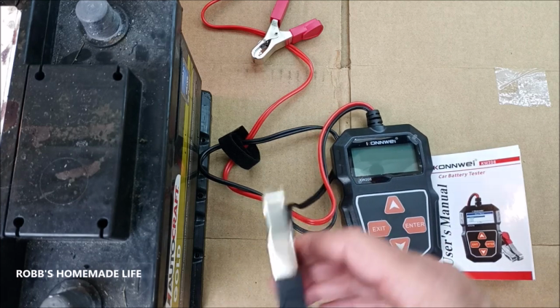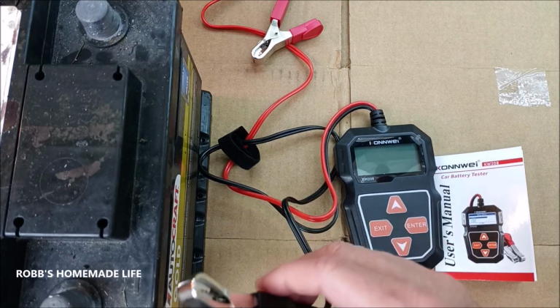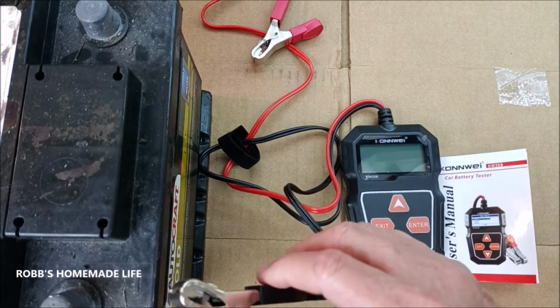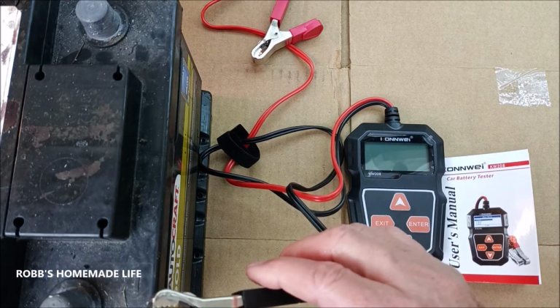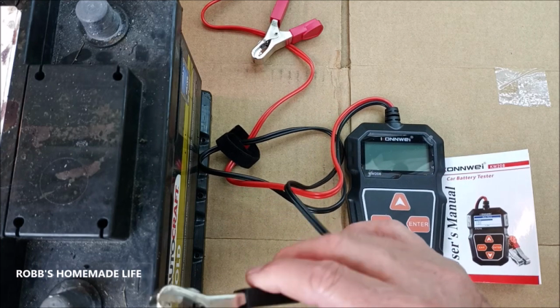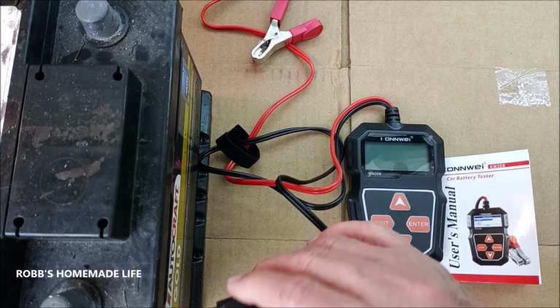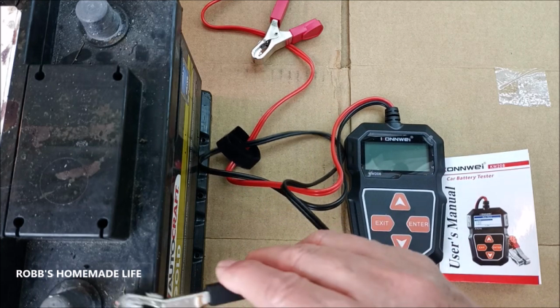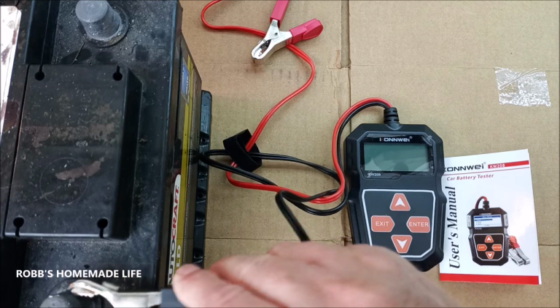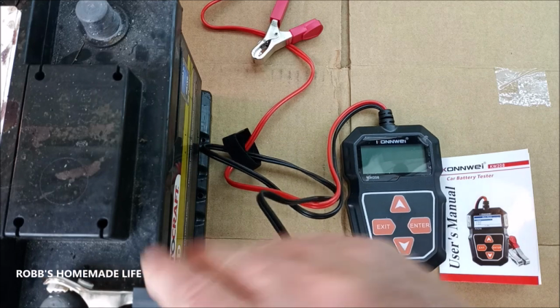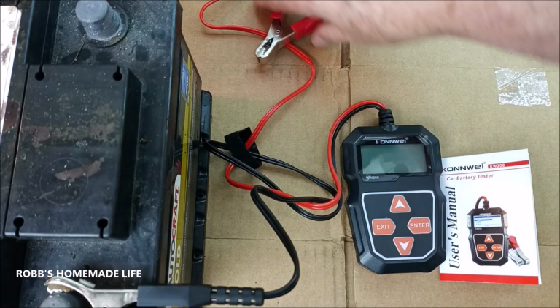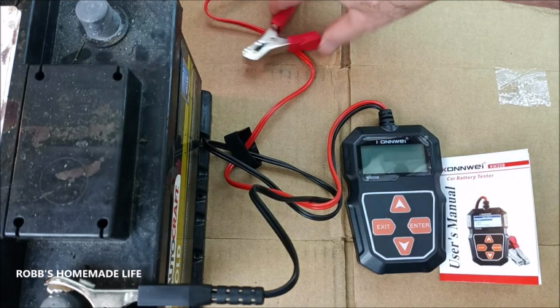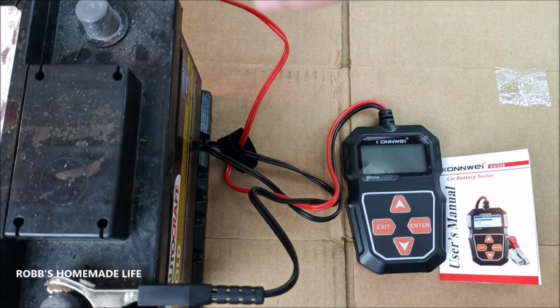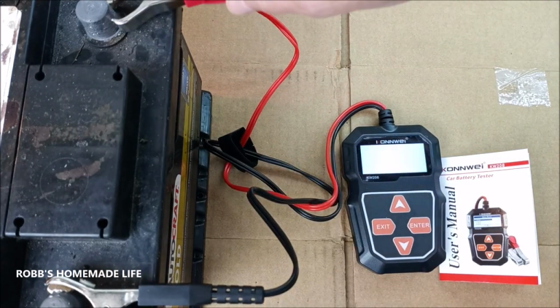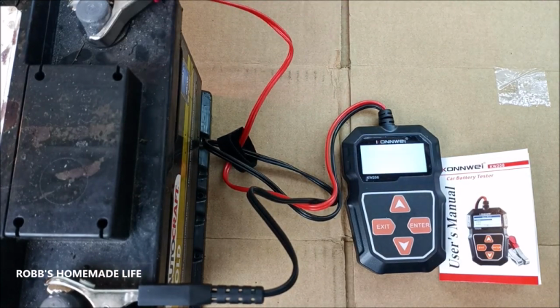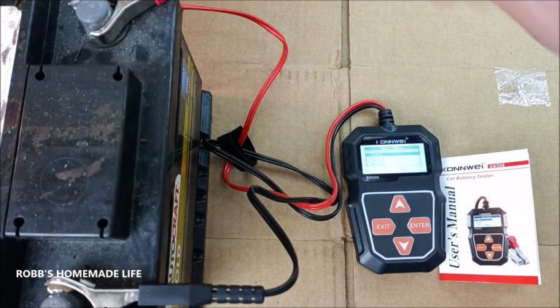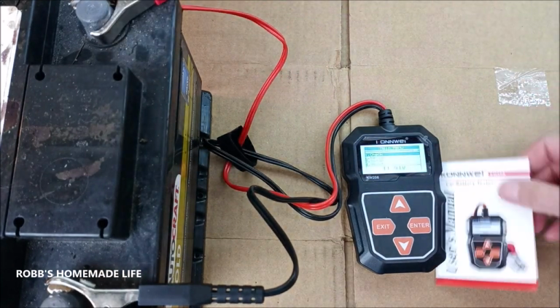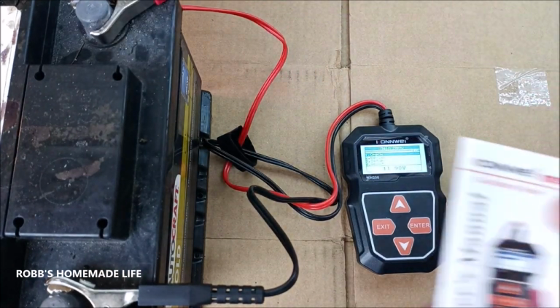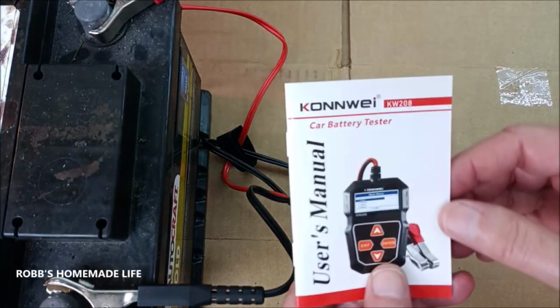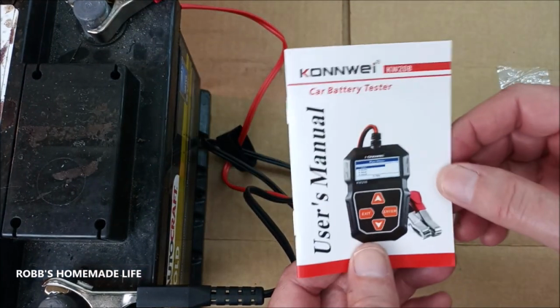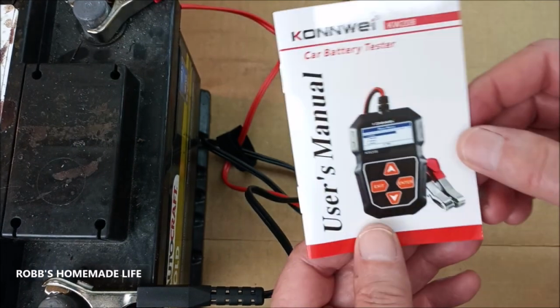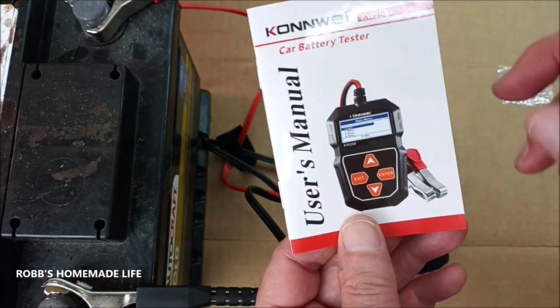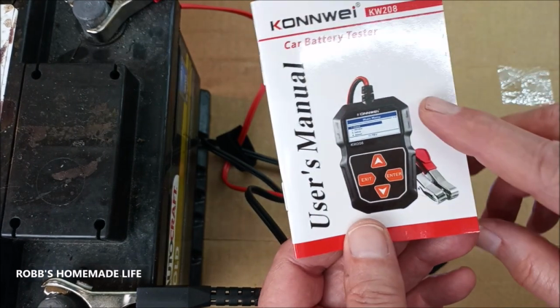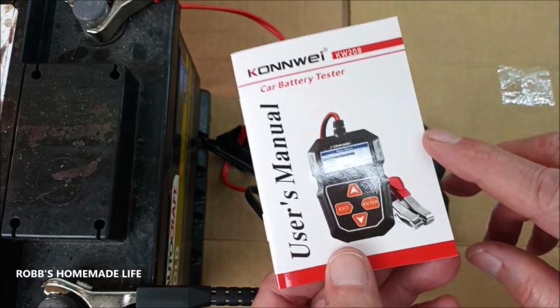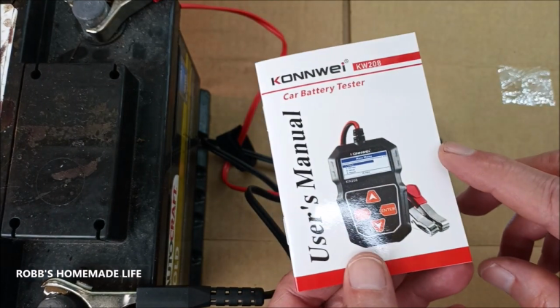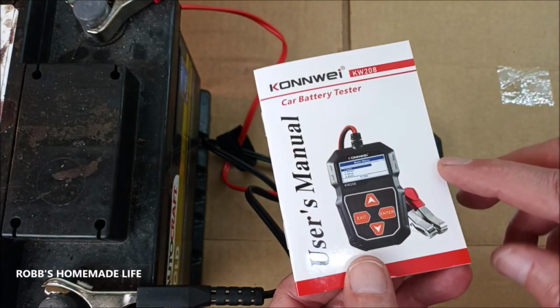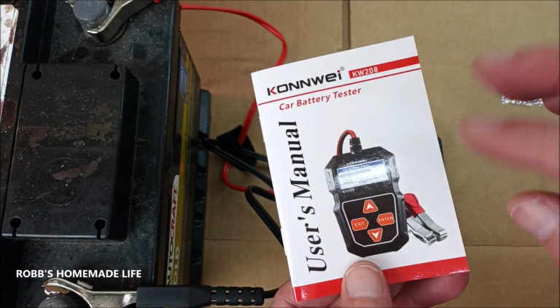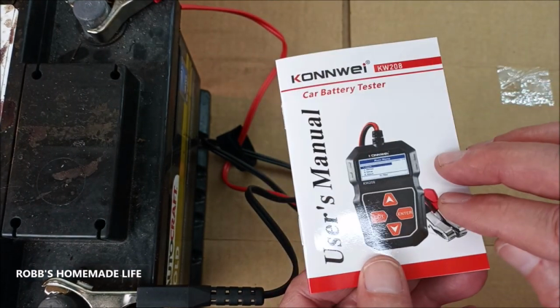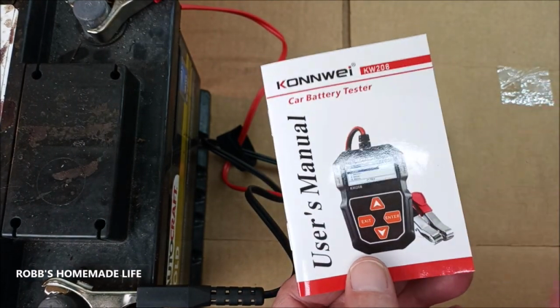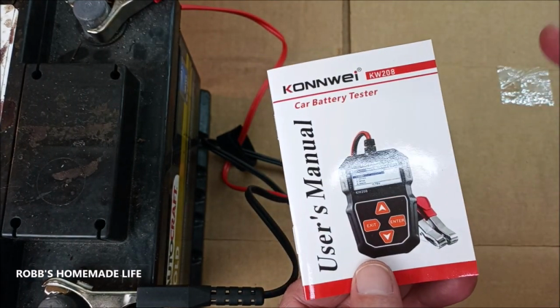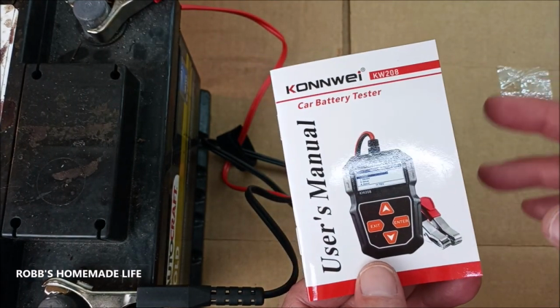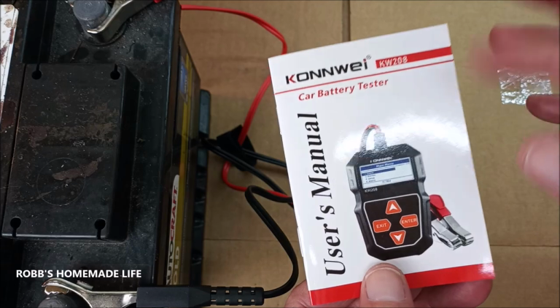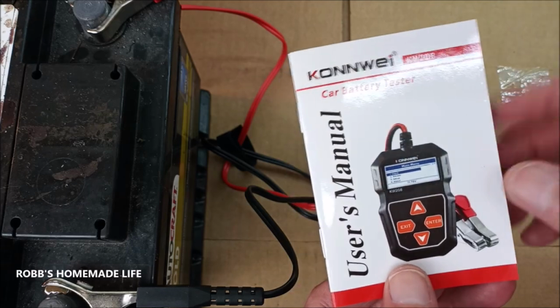So we're going to test to see if the battery is even any good before we even spend any time. This is a battery tester — we'll test to see if you have a battery that's good enough to charge, or if it has a bad cell, or if you should just replace it. Also, when you finish testing, this will show you a lot of stuff.